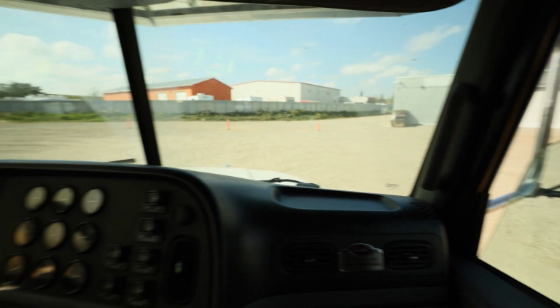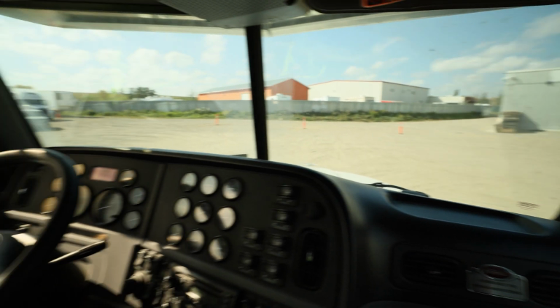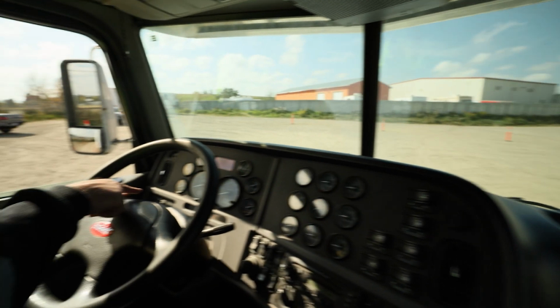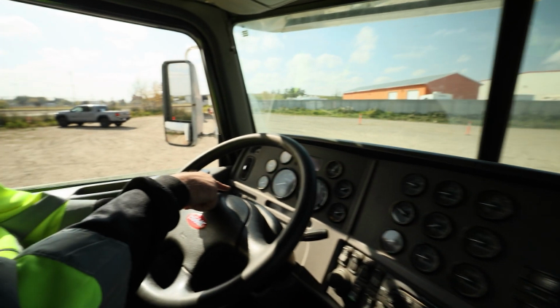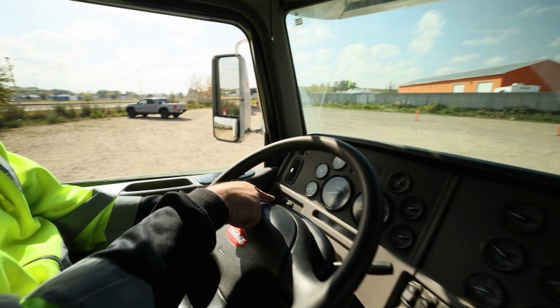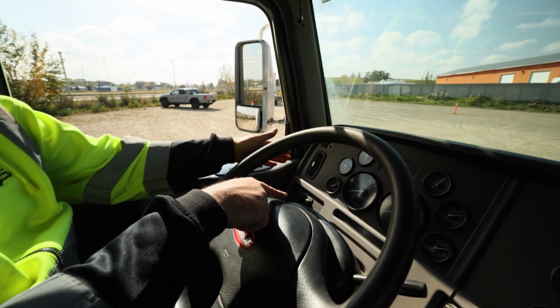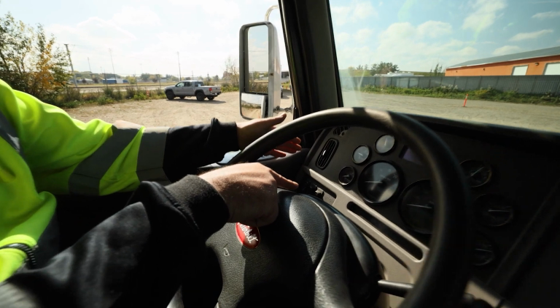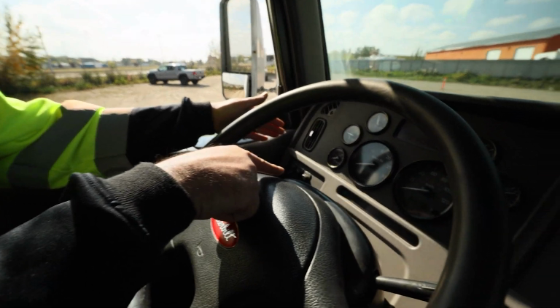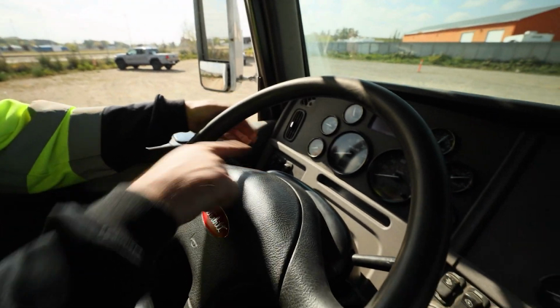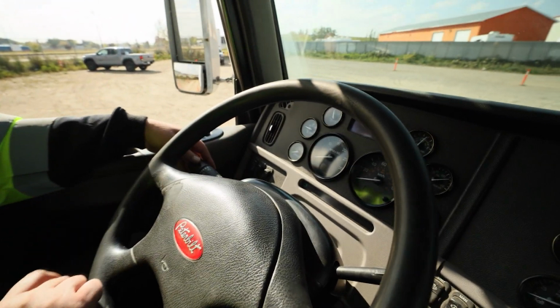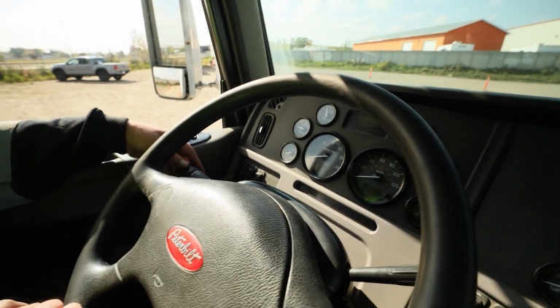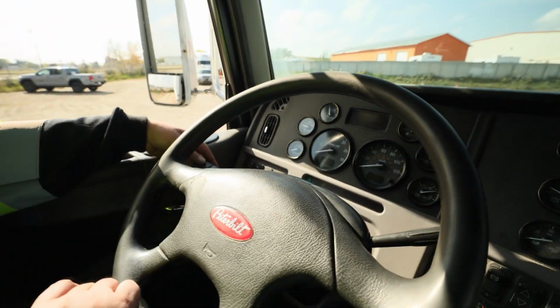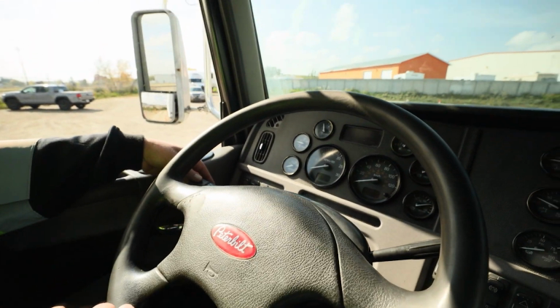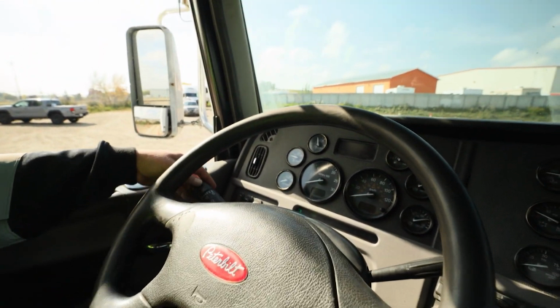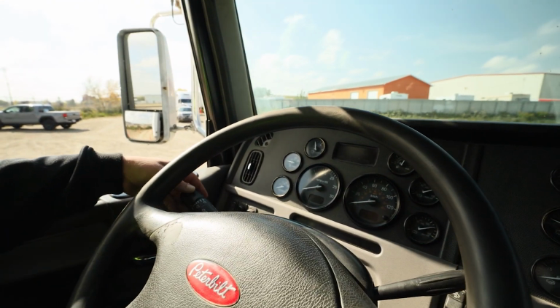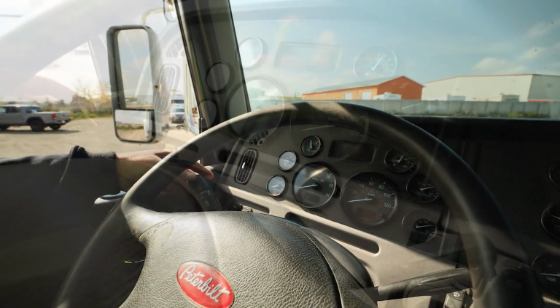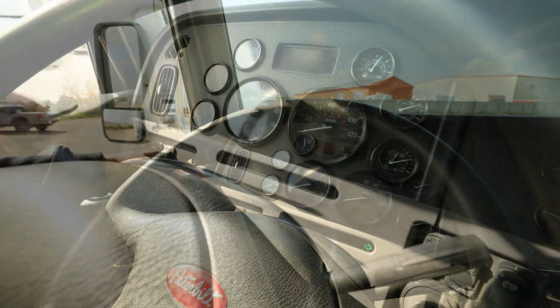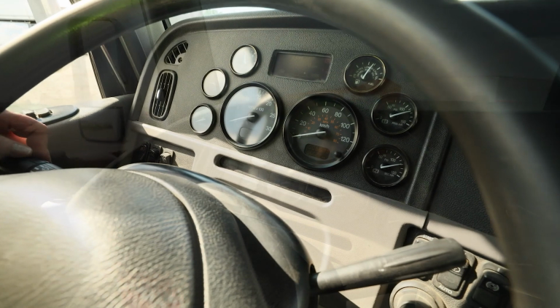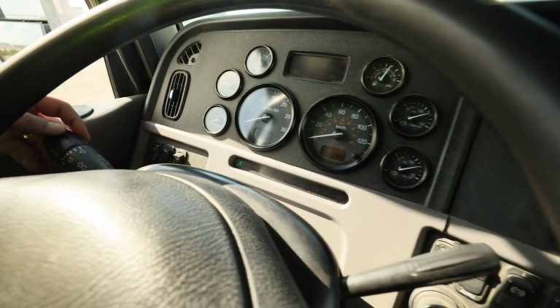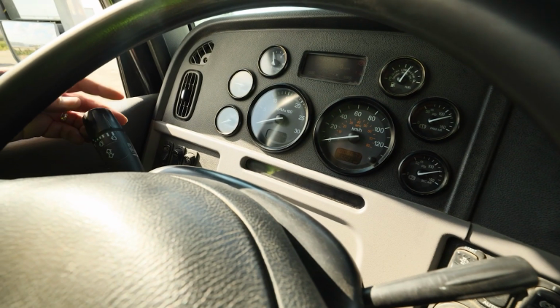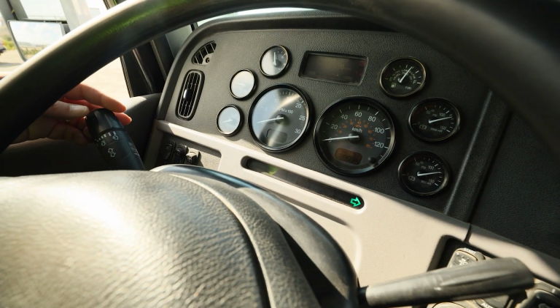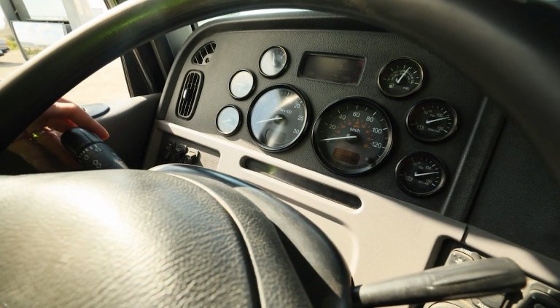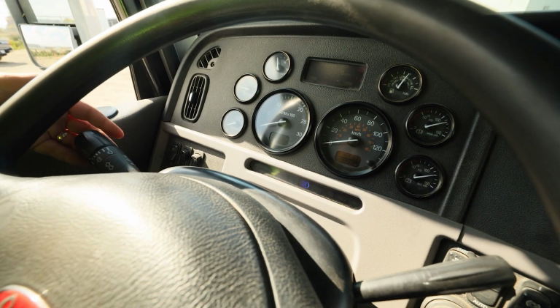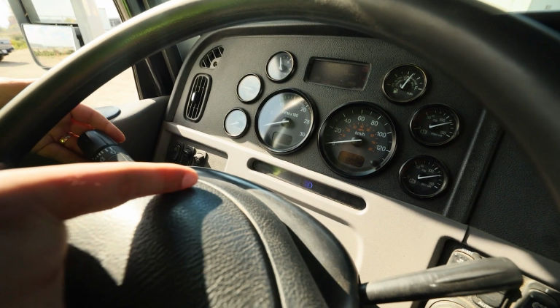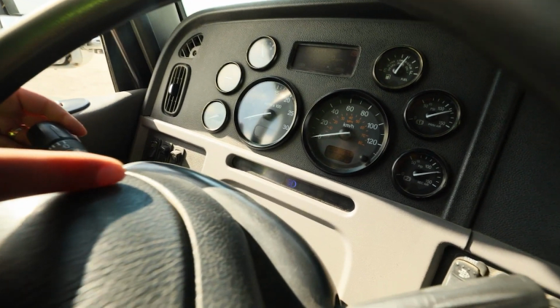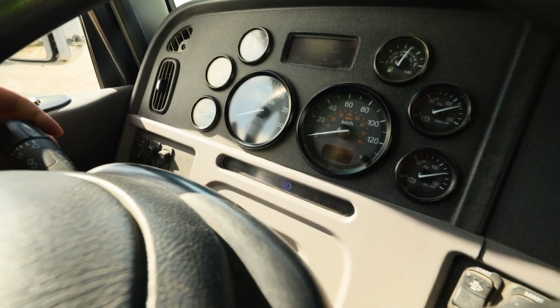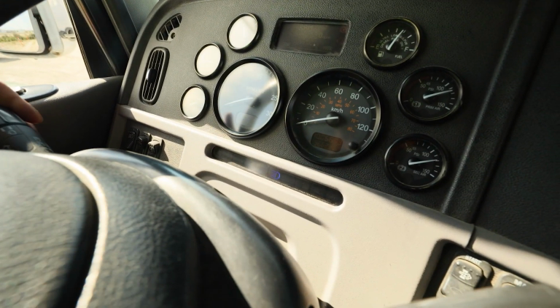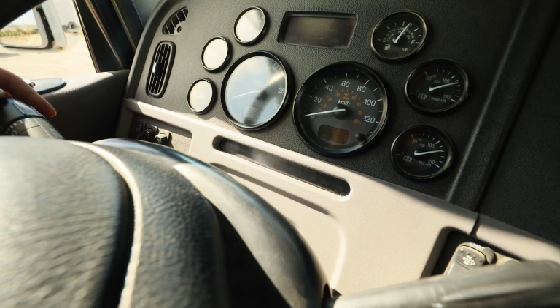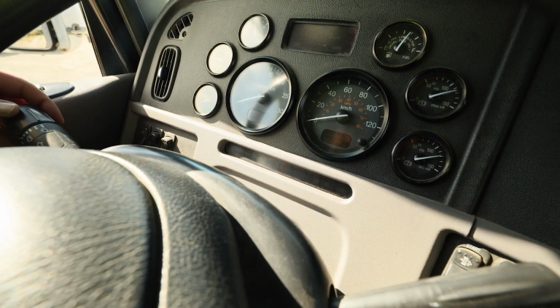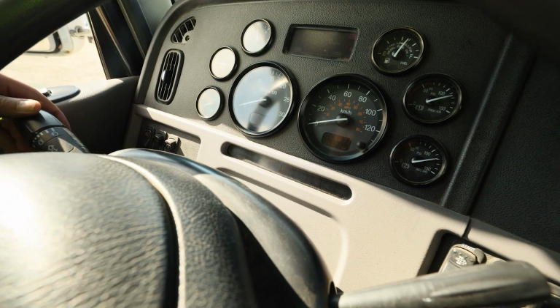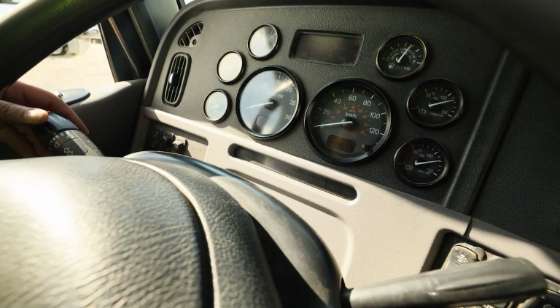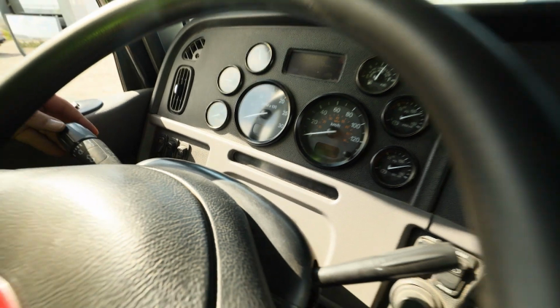We're going to check the left signal works on the dash, right signal works on the dash. So left, right. High beam indicator works on the dash. Wiper and washer functioning.